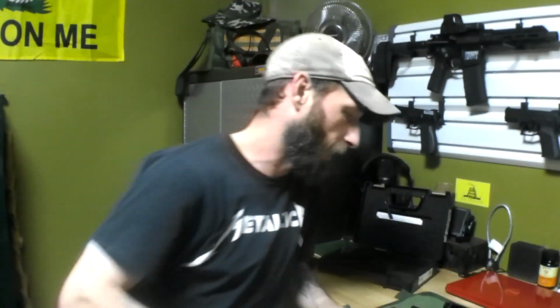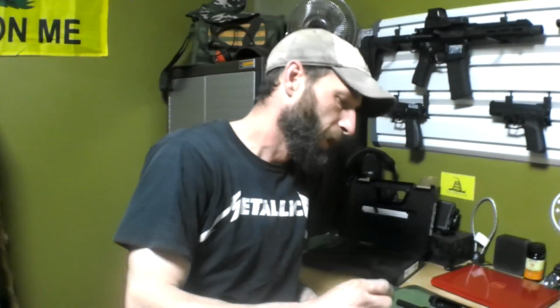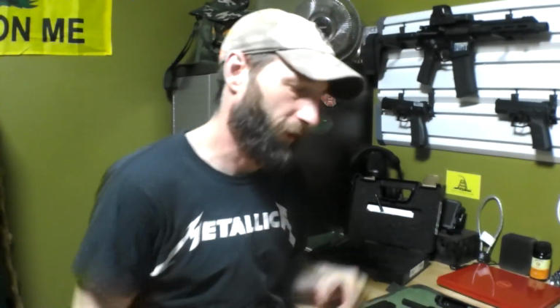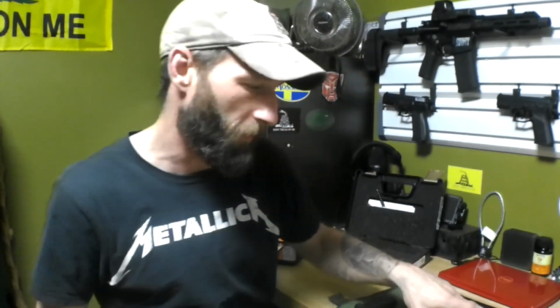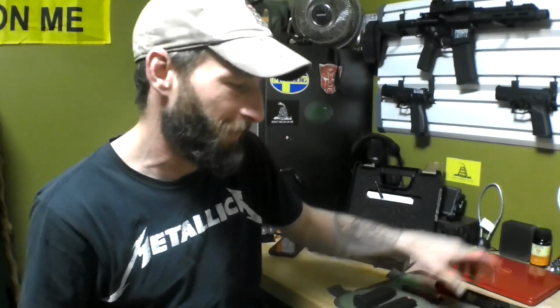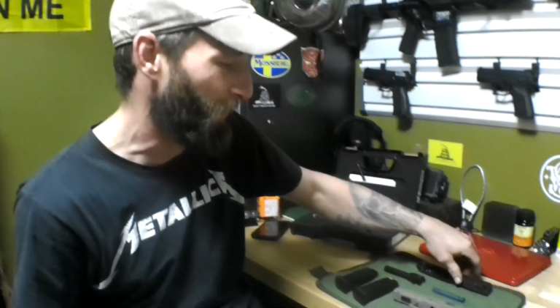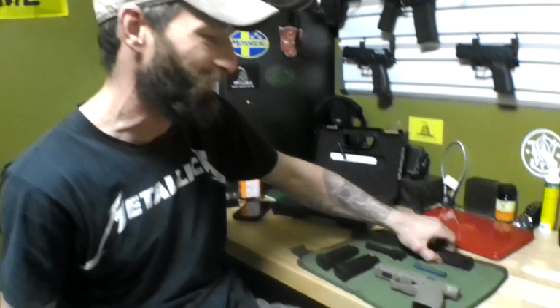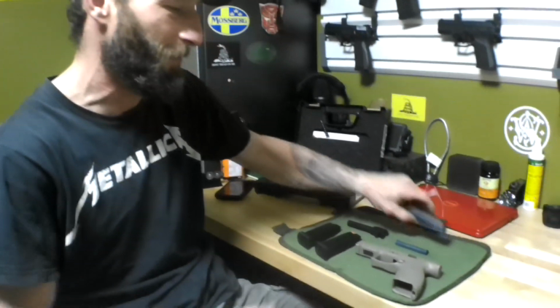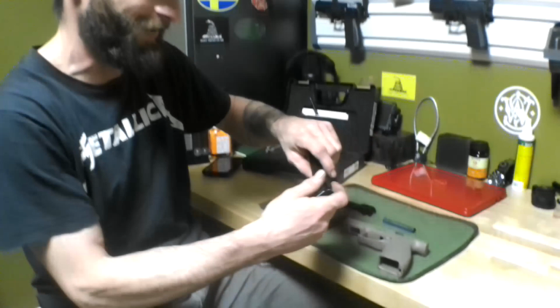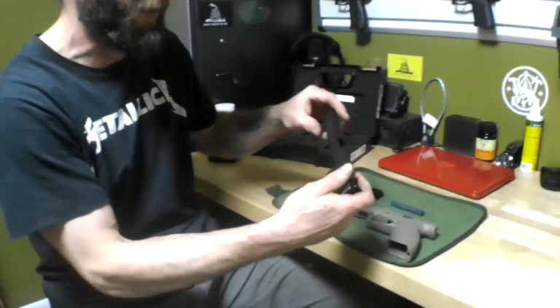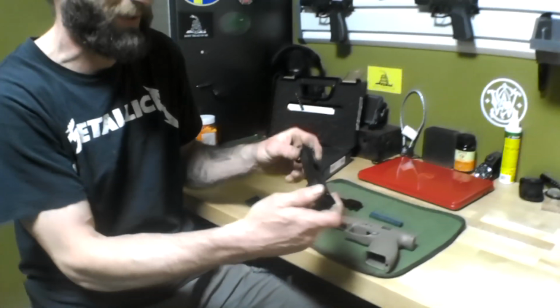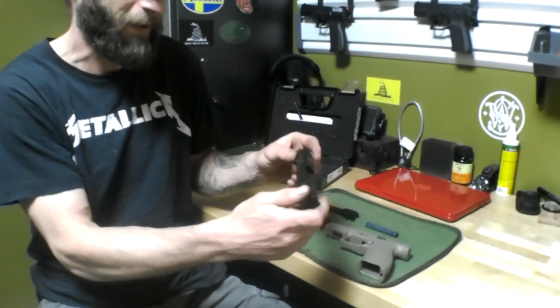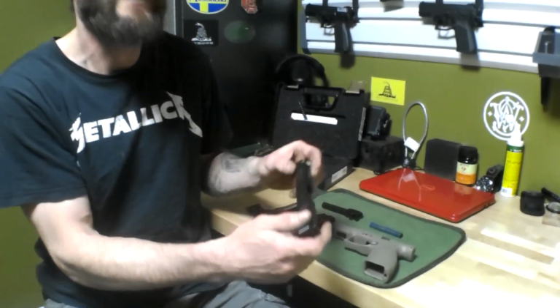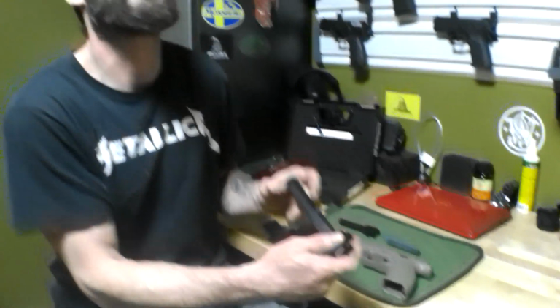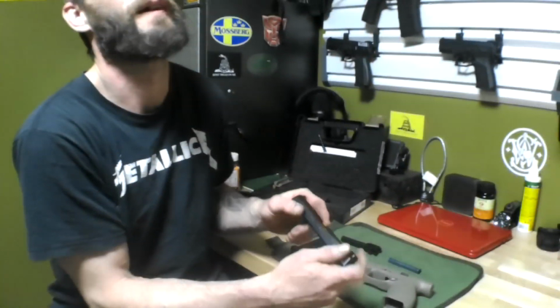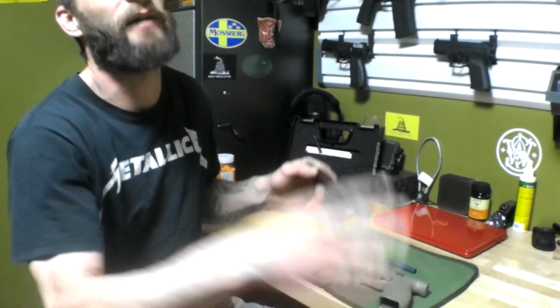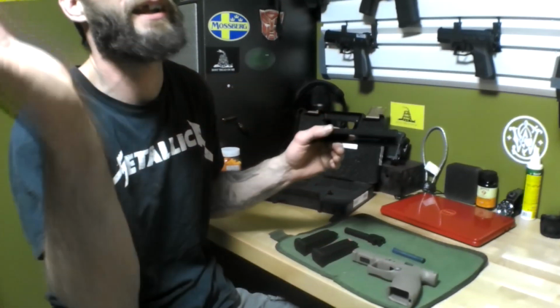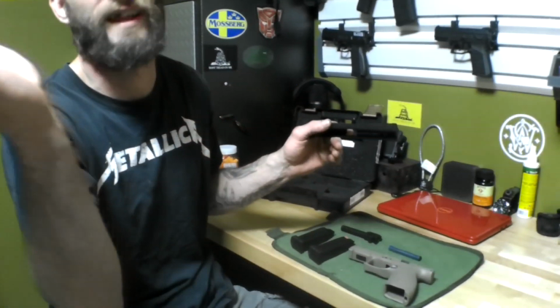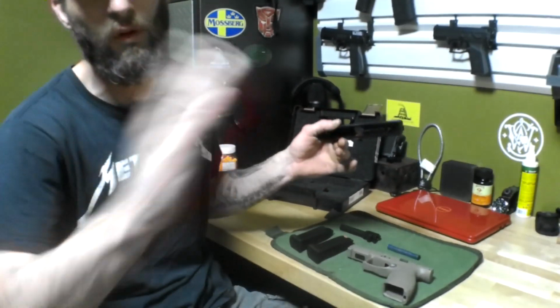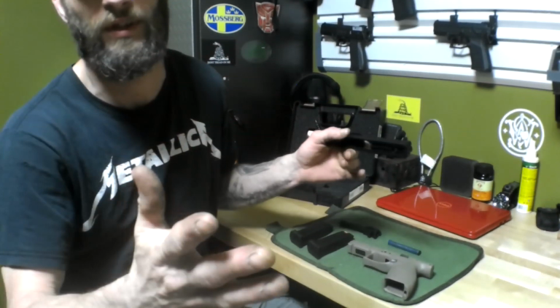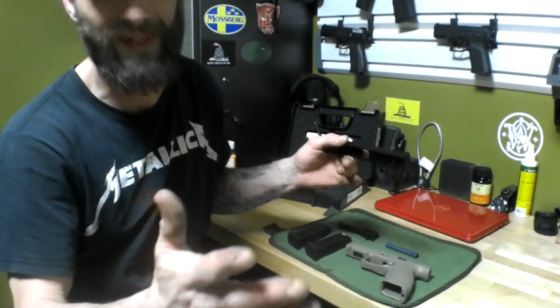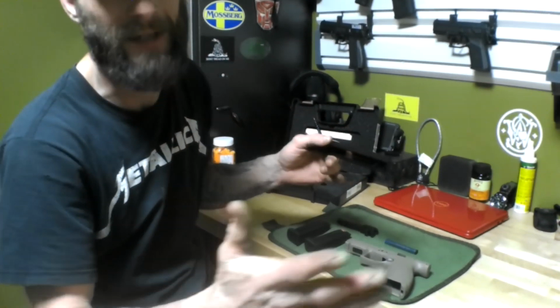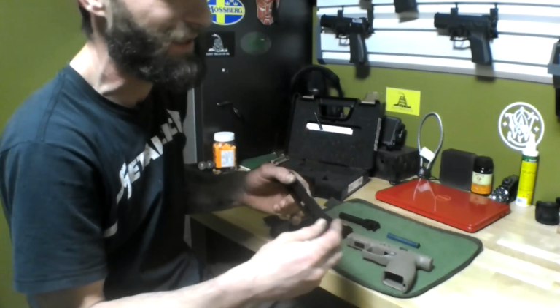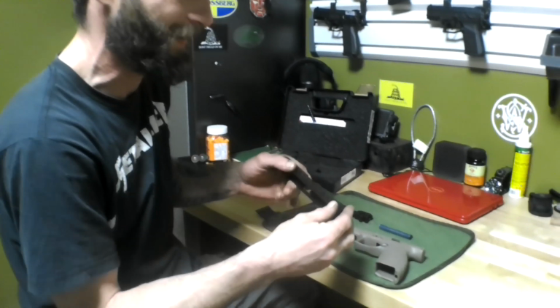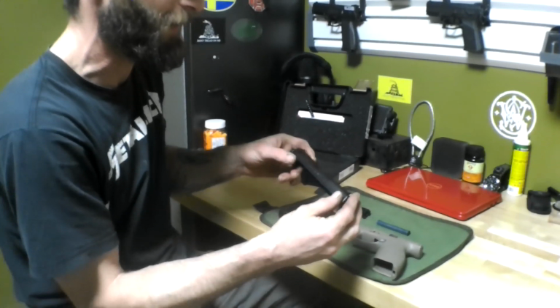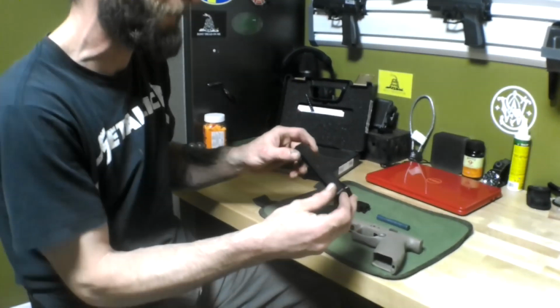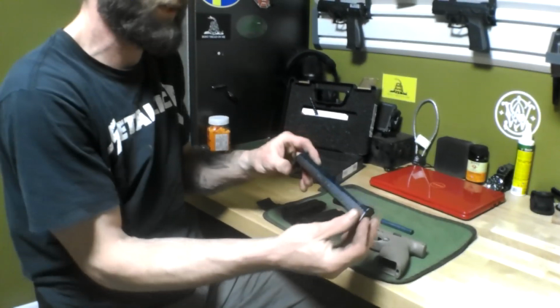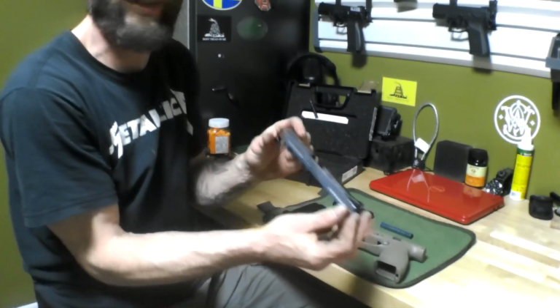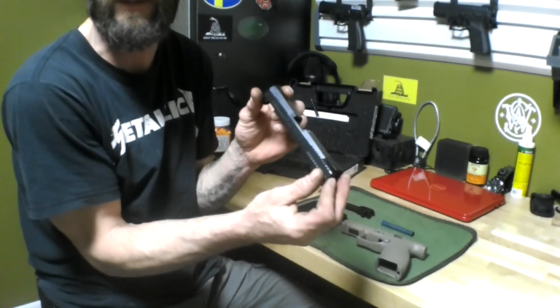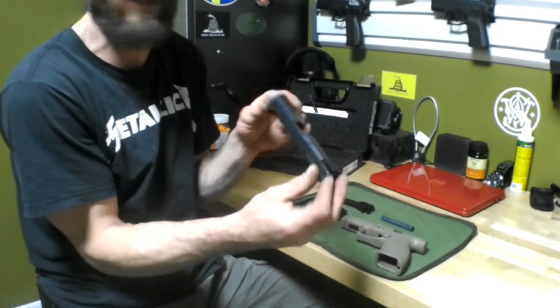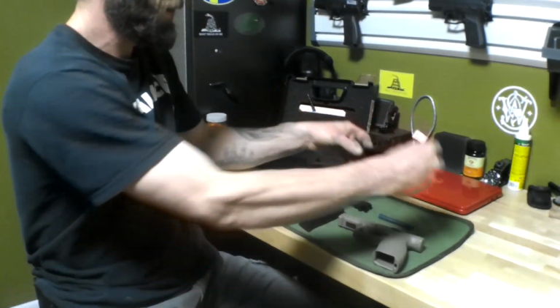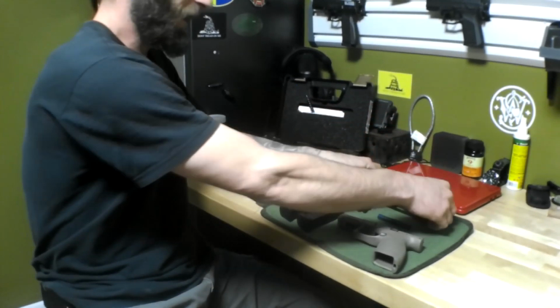Today I'm doing this video on the CZPZ — I'm going with it — the CZP10C. Alright, this is the slide for it.